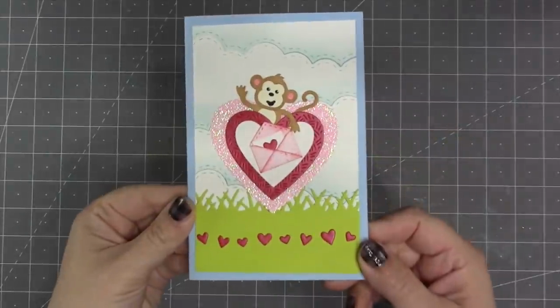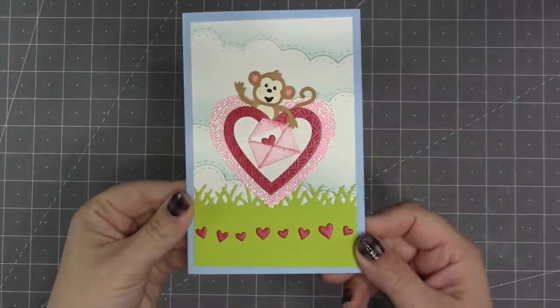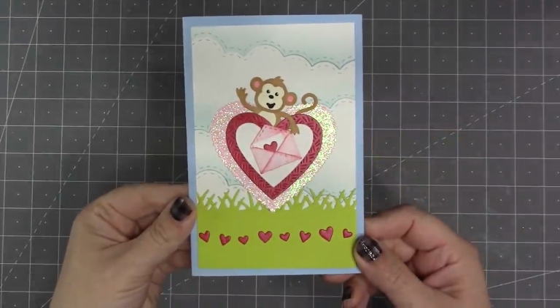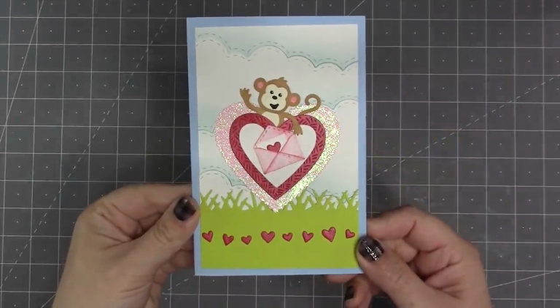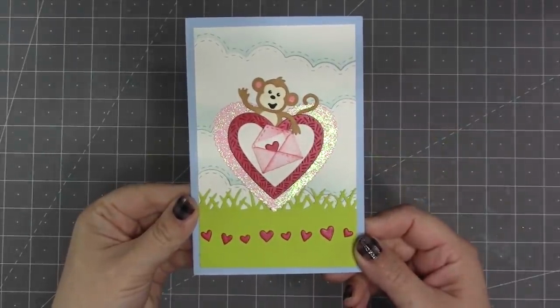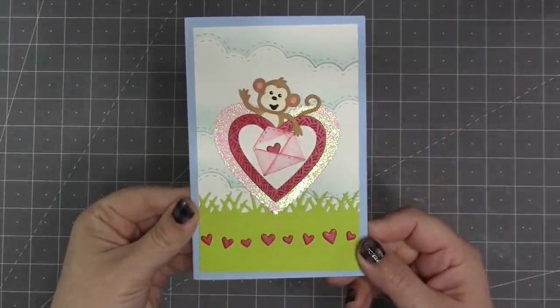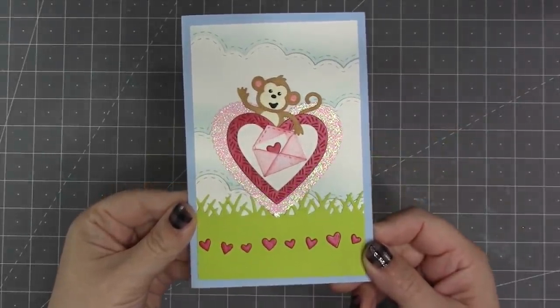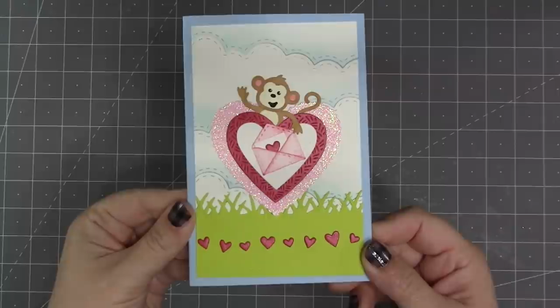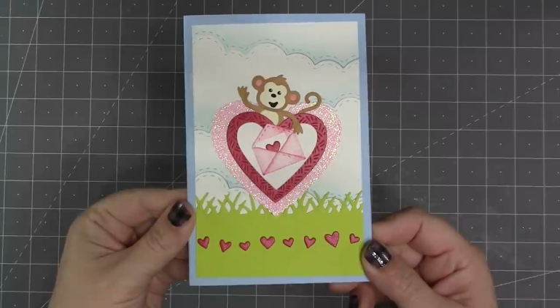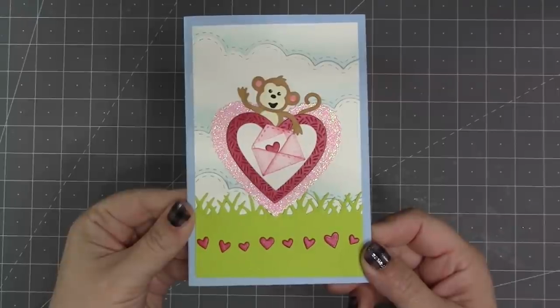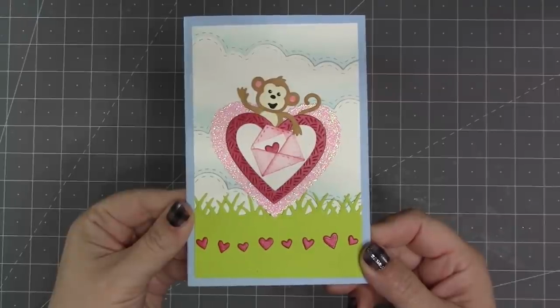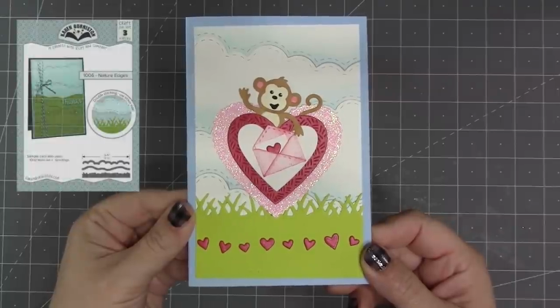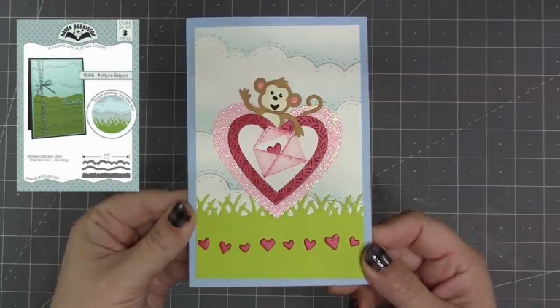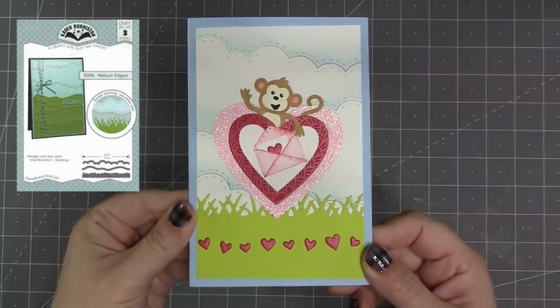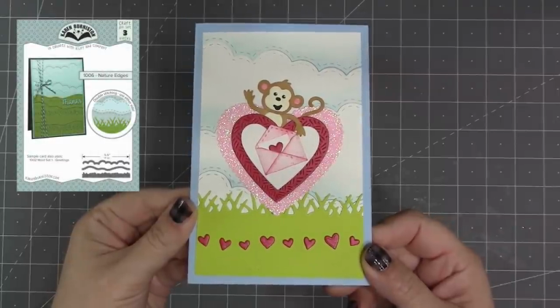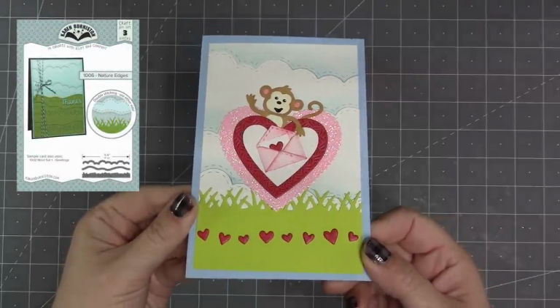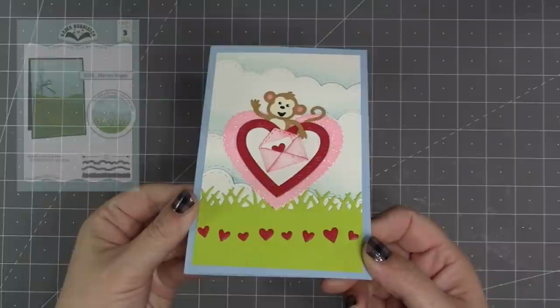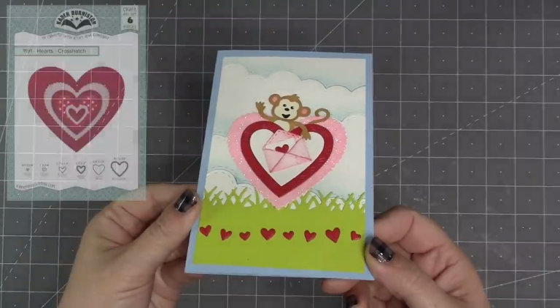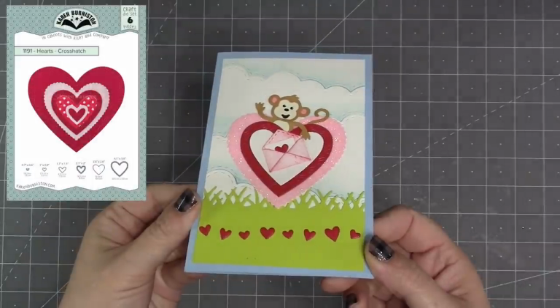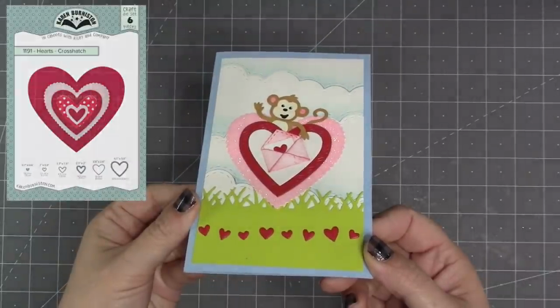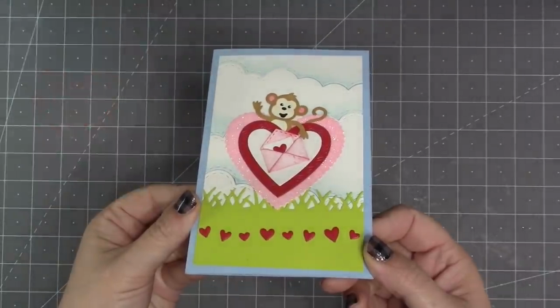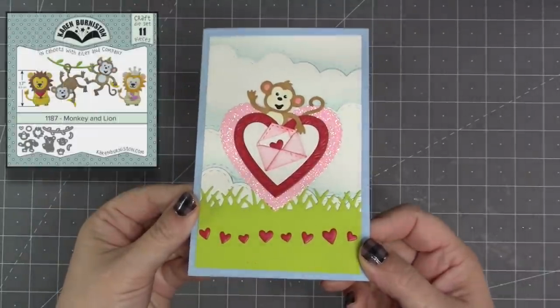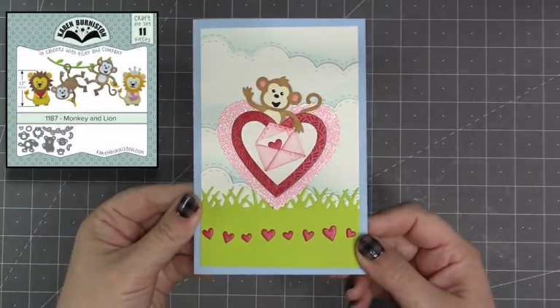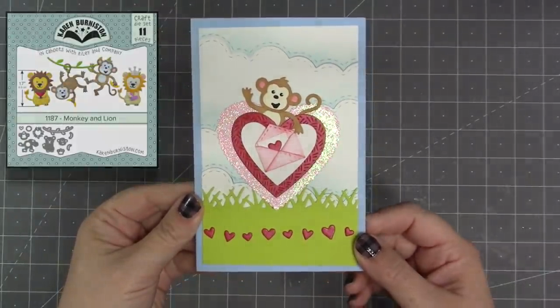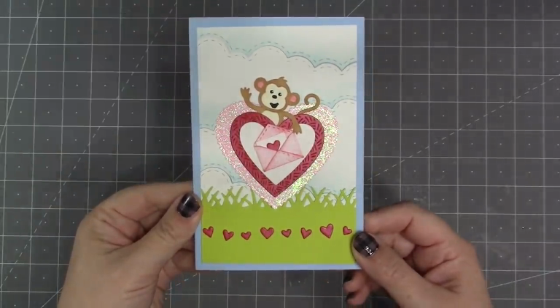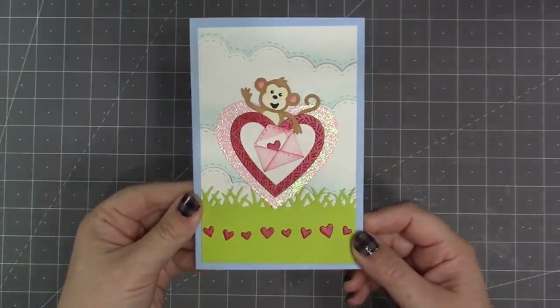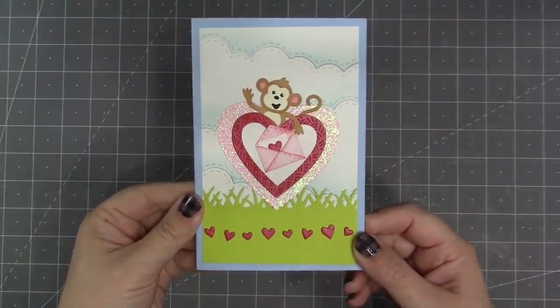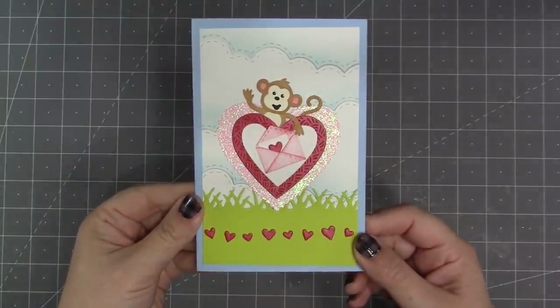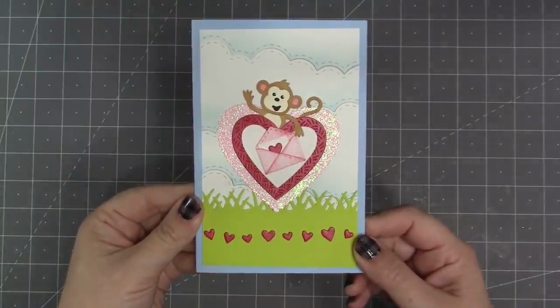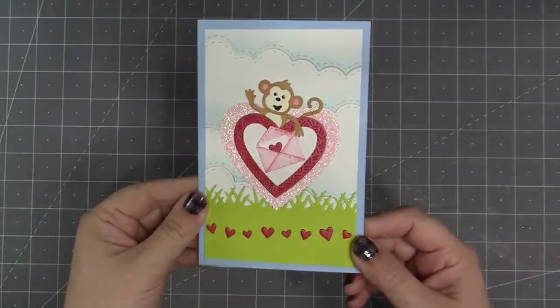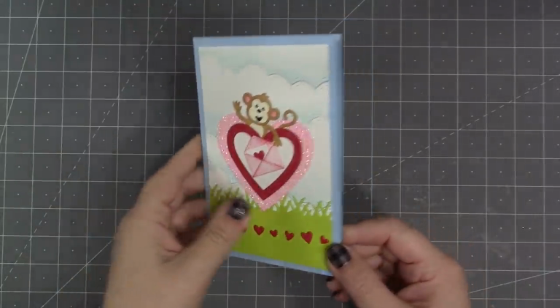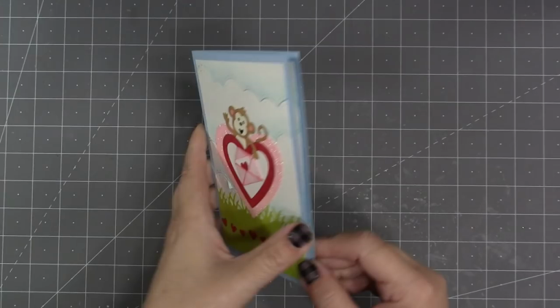One thing that we always strive to do with the brand is to make every new die backwards compatible. Our nature edges works perfectly with those new crosshatch hearts and our monkey and lion on the front of this card, and then inside we've featured one of our brand new pop-ups.